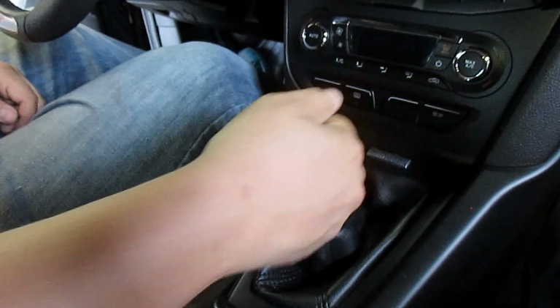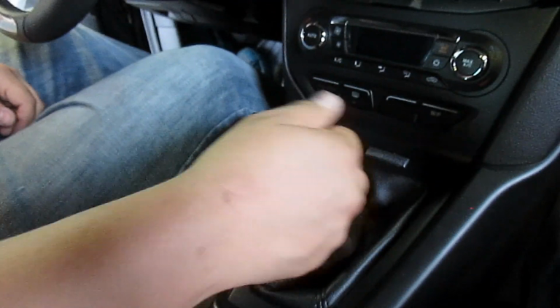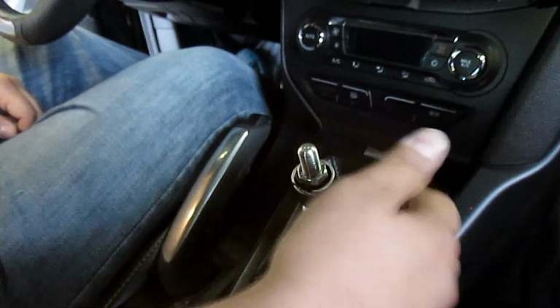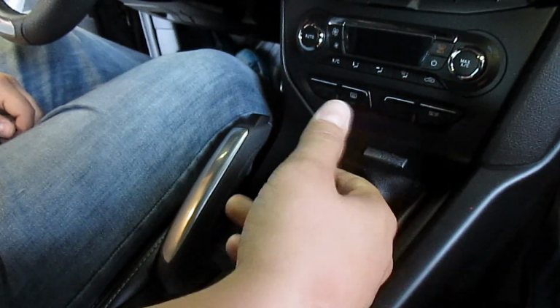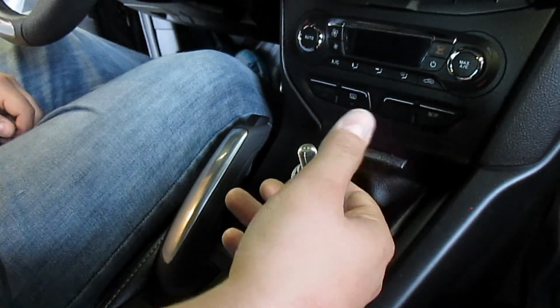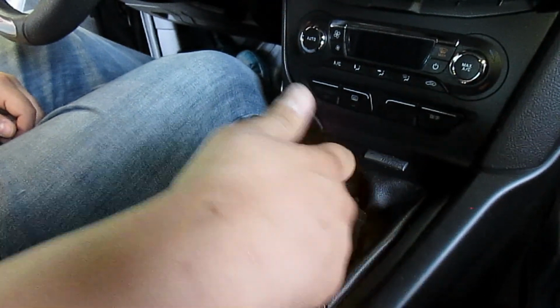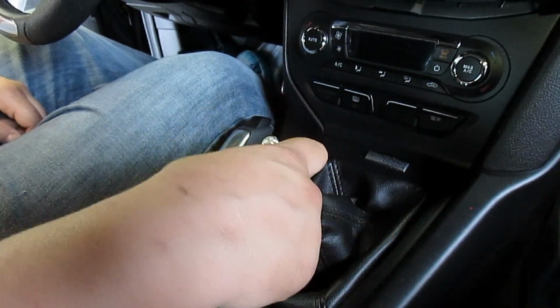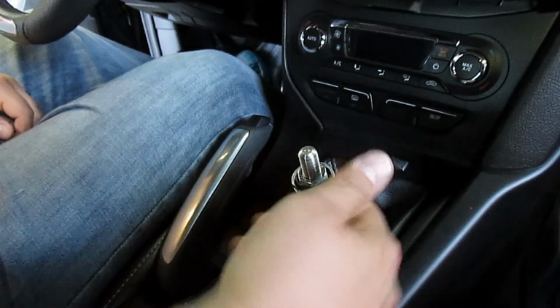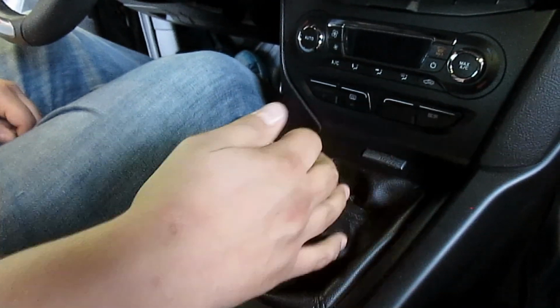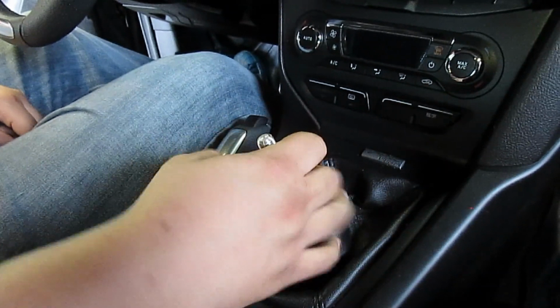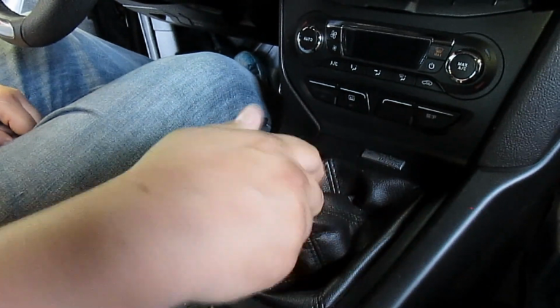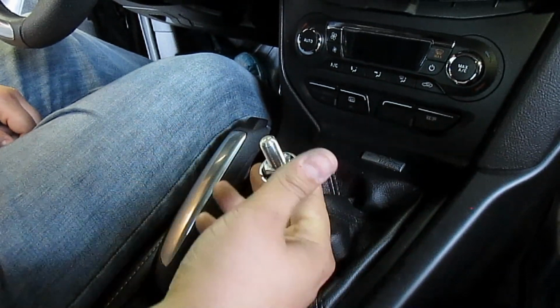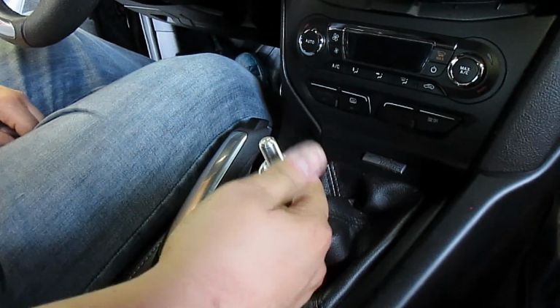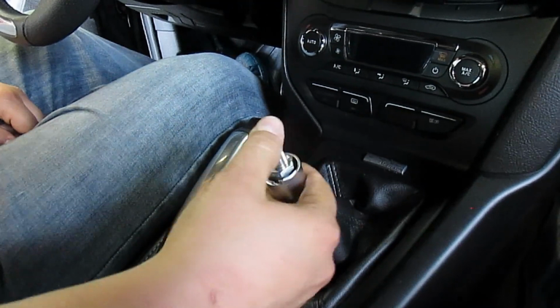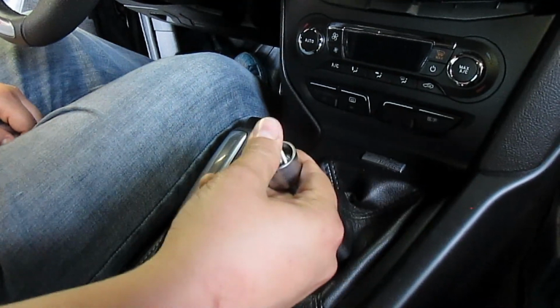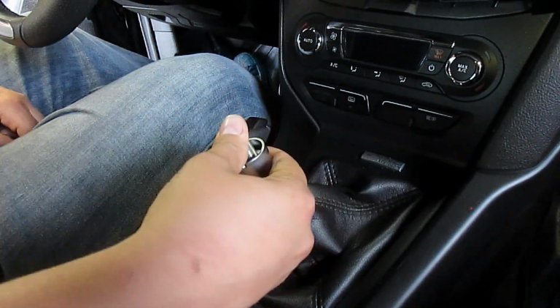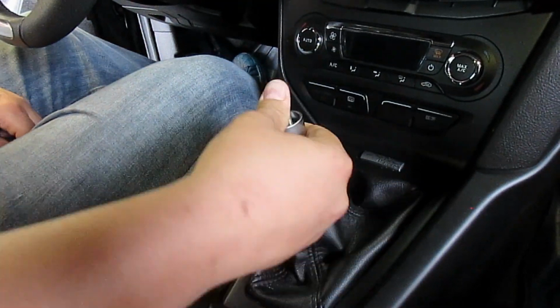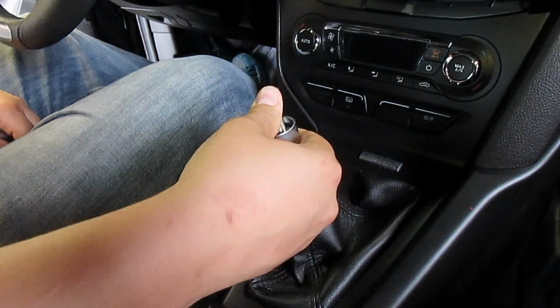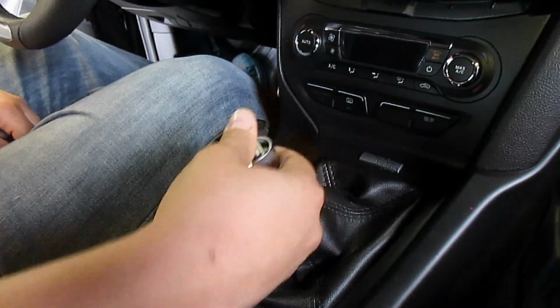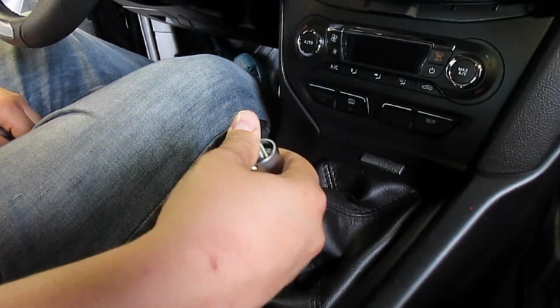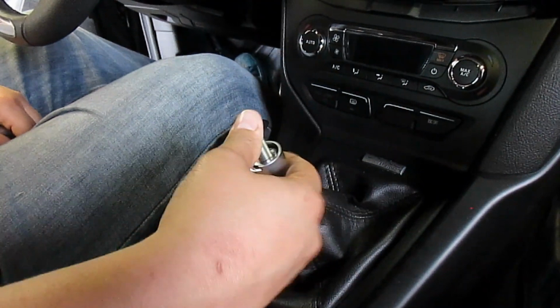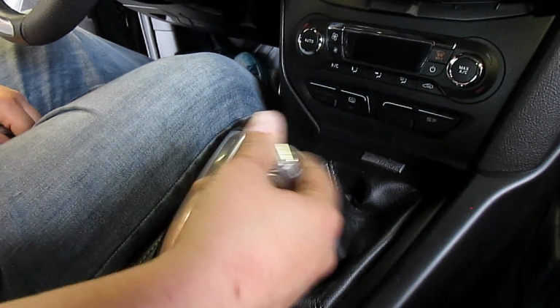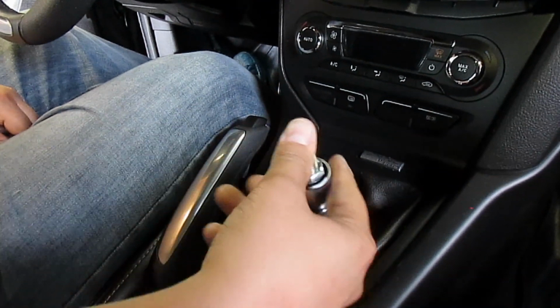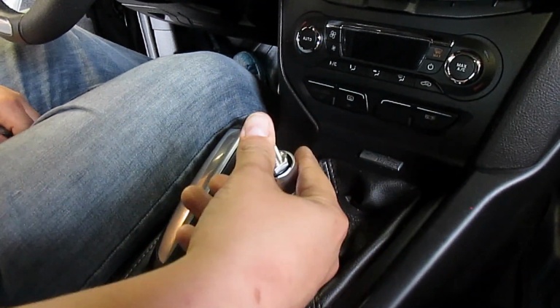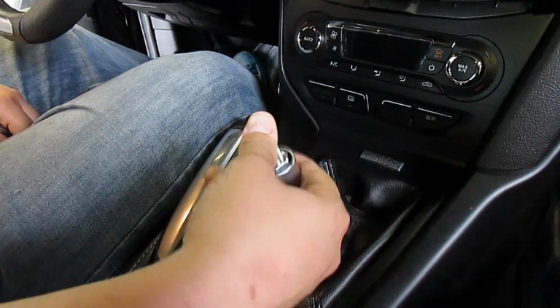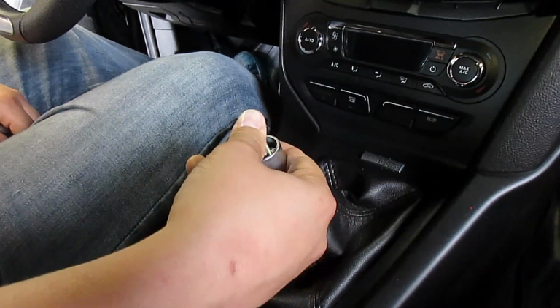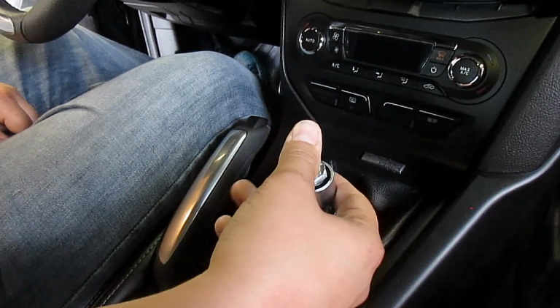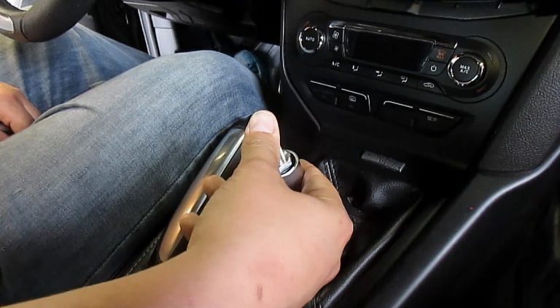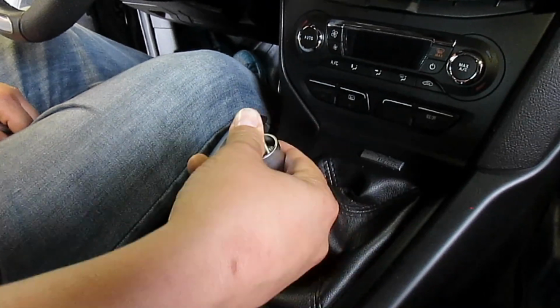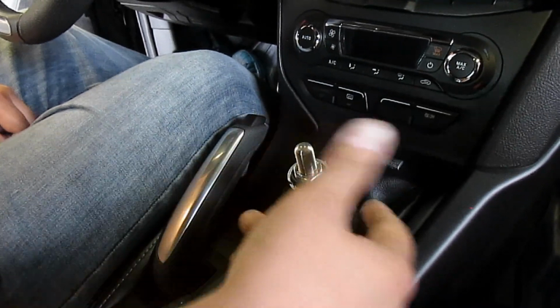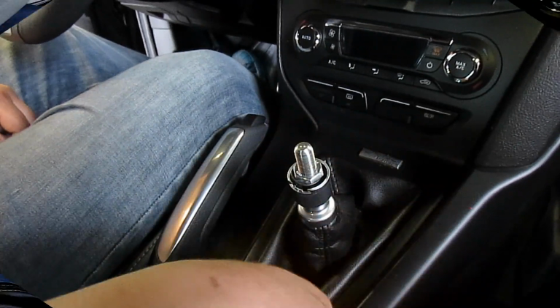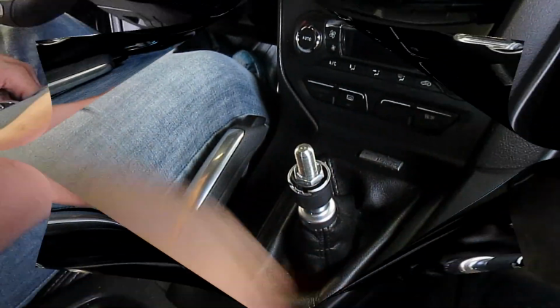Then they want you to make sure you can still go to reverse. So — over — and I can still go to reverse. That's good.